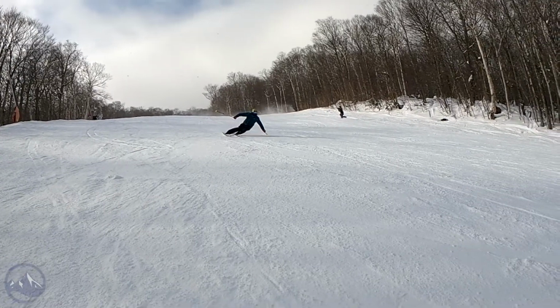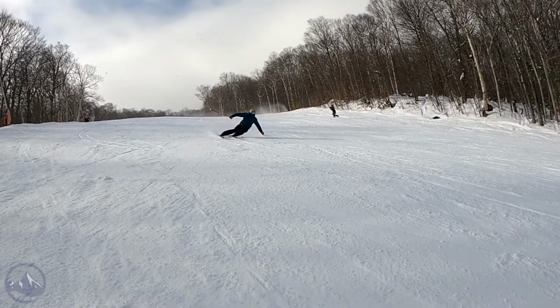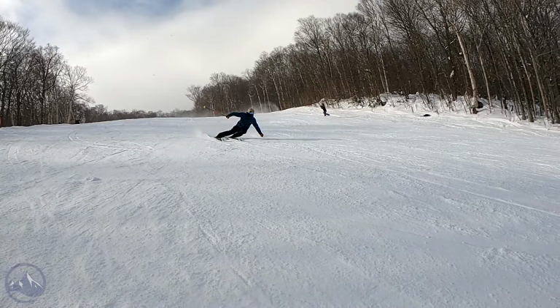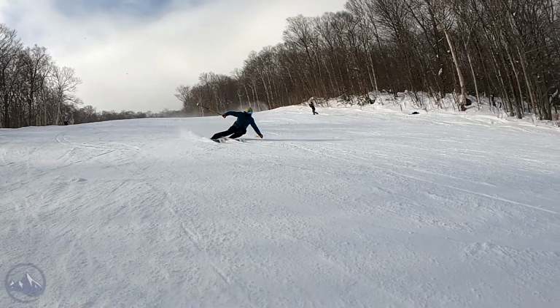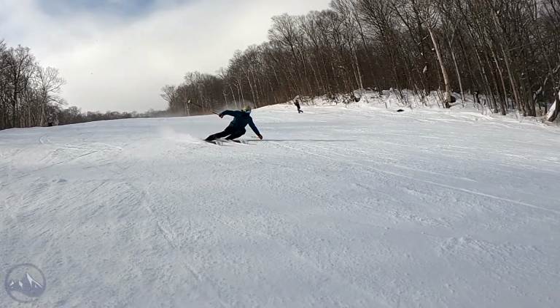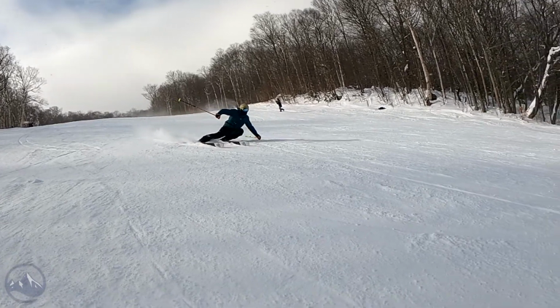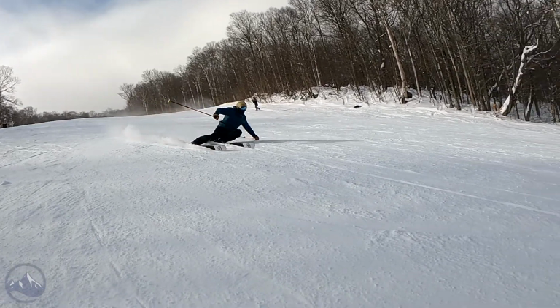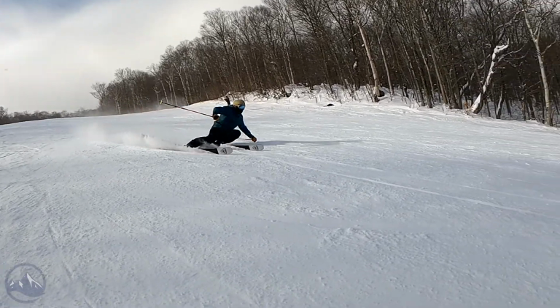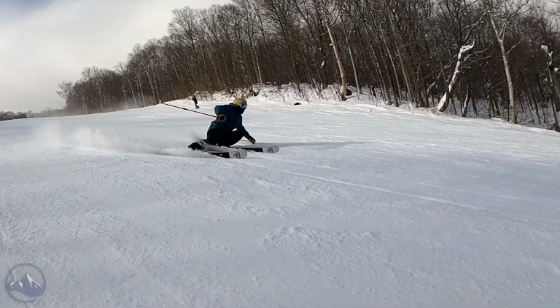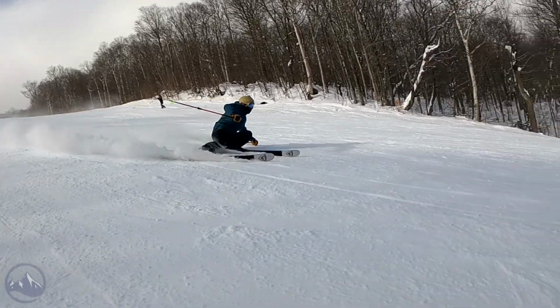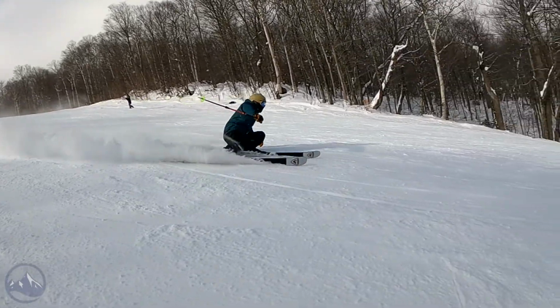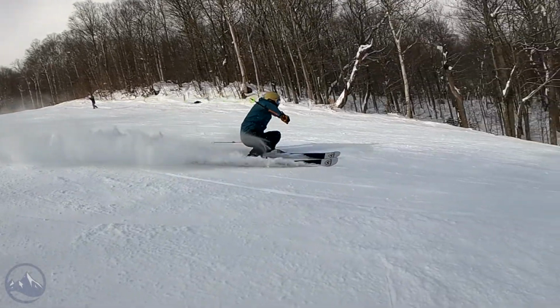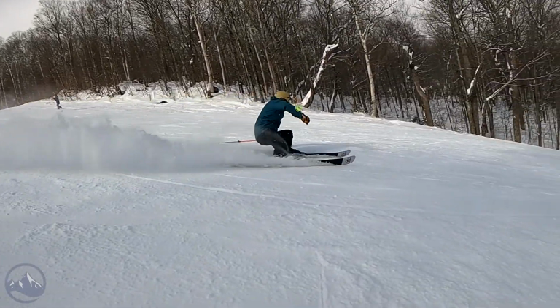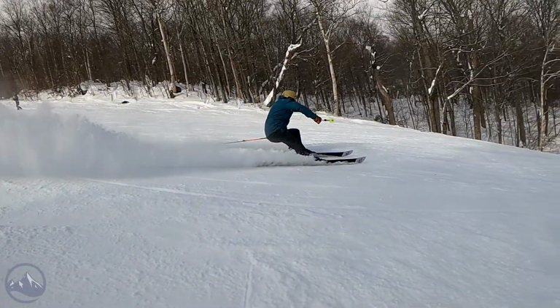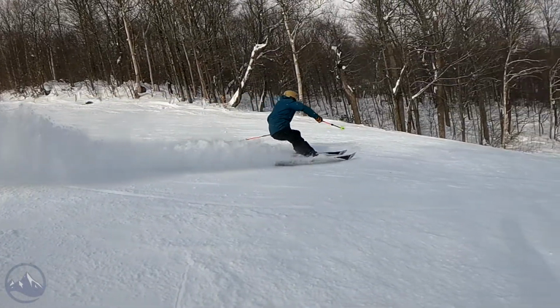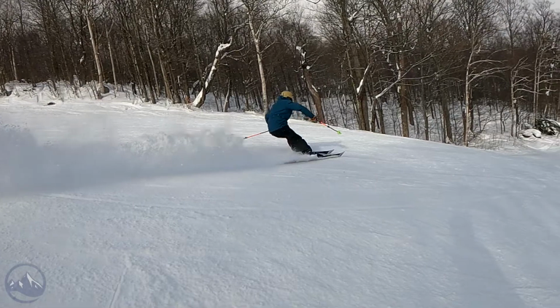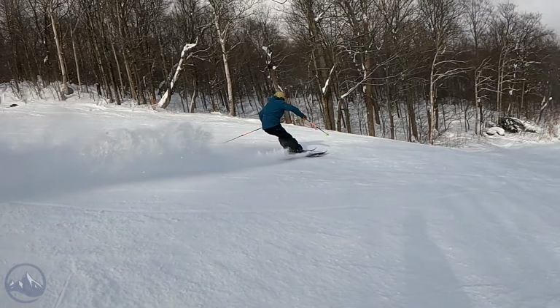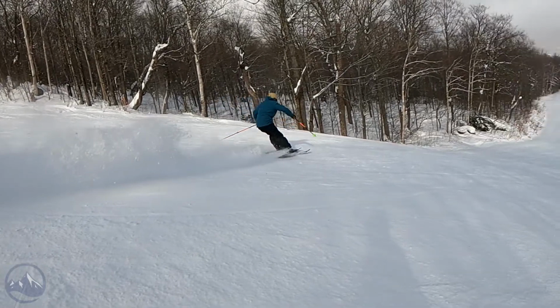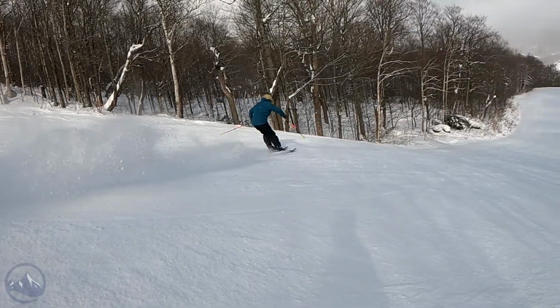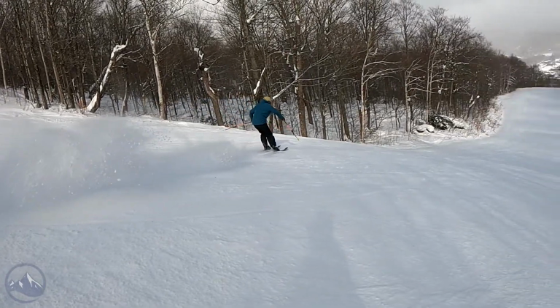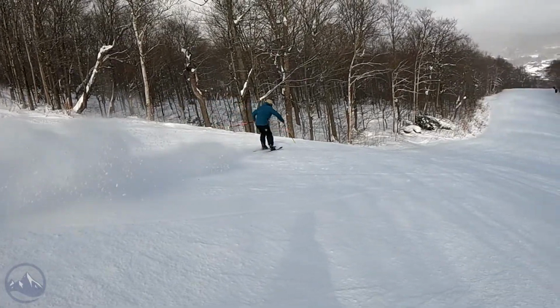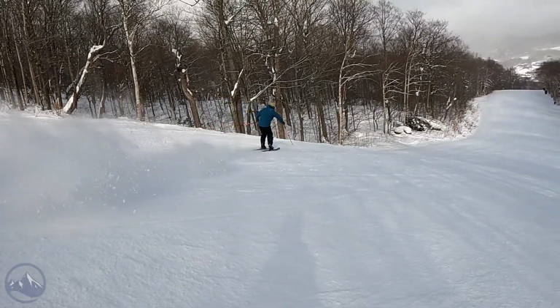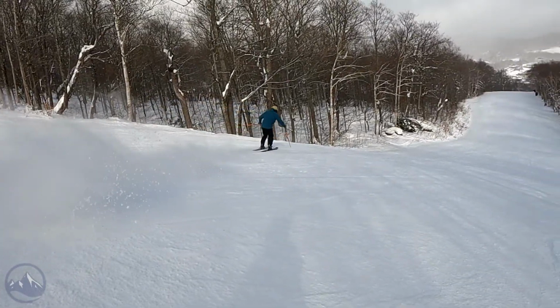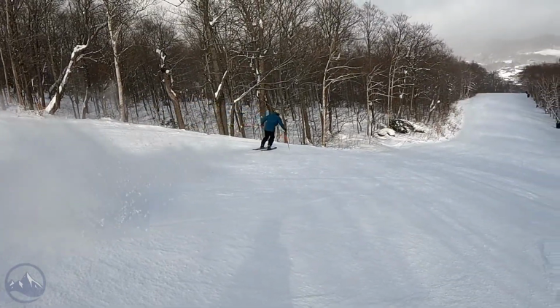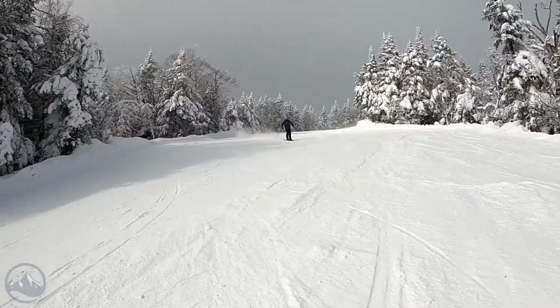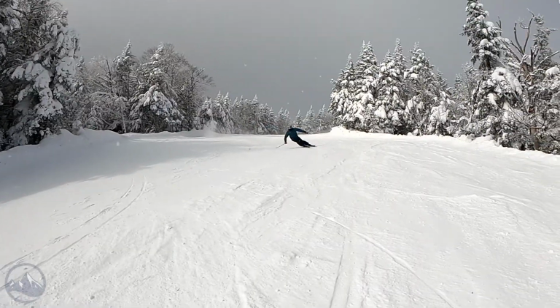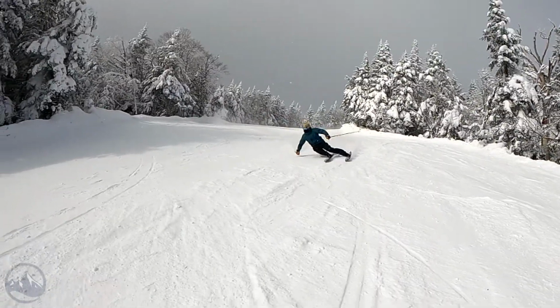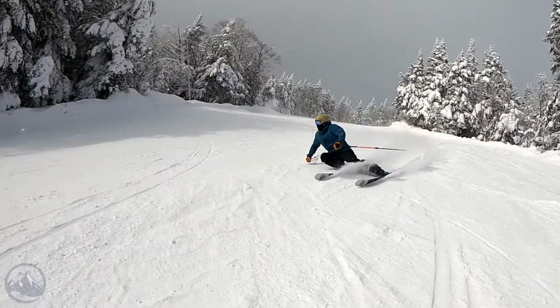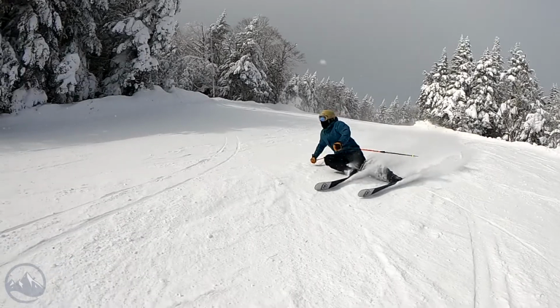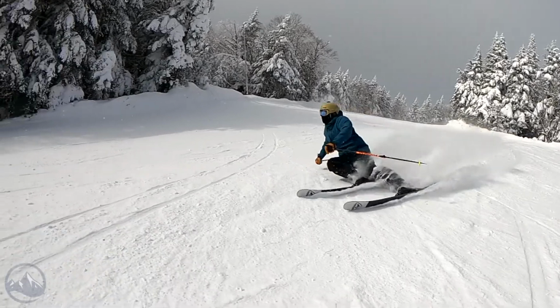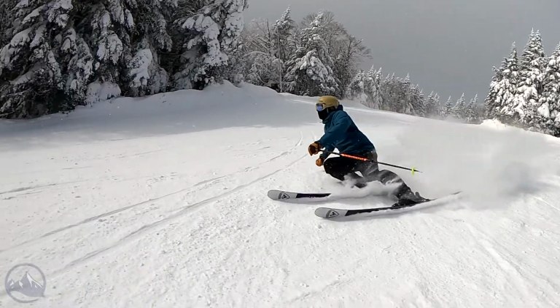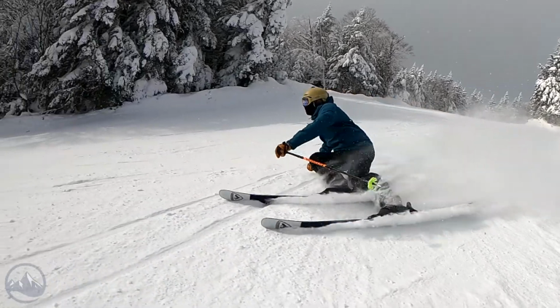It's a carryover model for 2023, so if you missed out on your chance and really liked the sounds of this last year, you're going to get another crack at it this year. And that's great news for all-mountain skiers who kind of lean more towards the front side aspect.